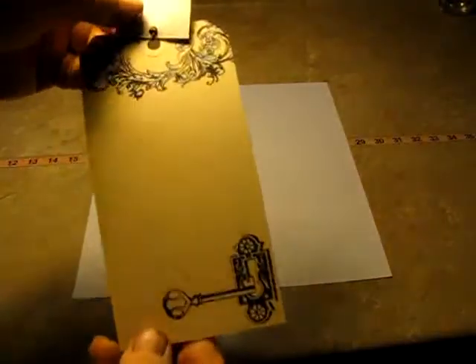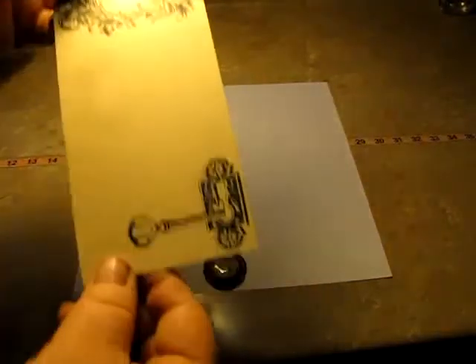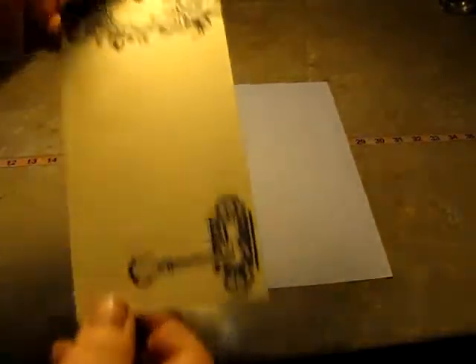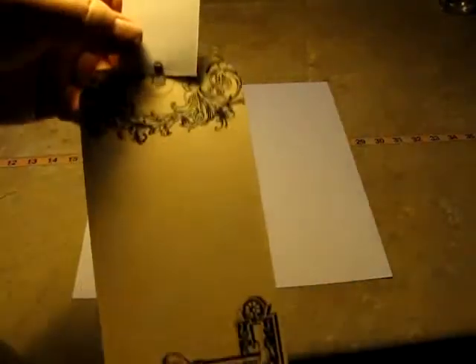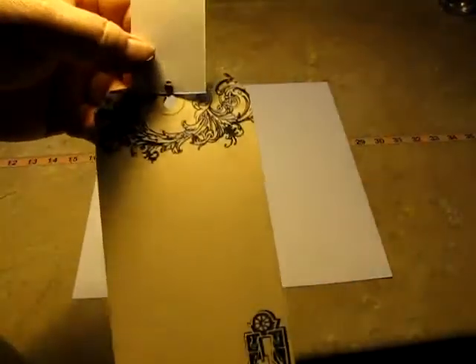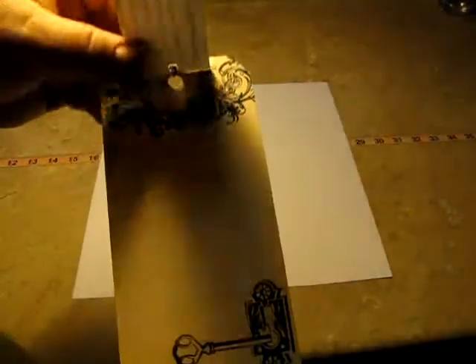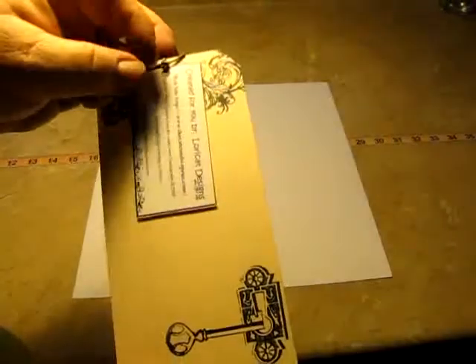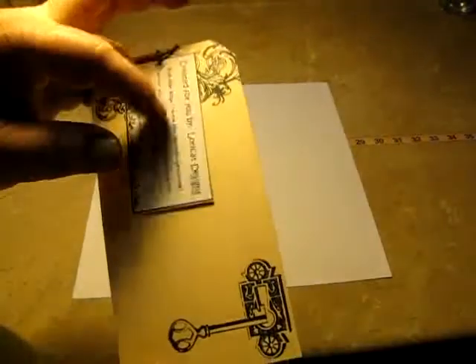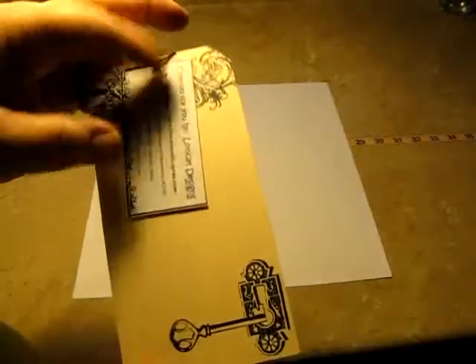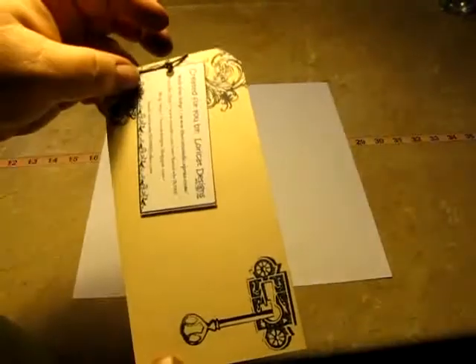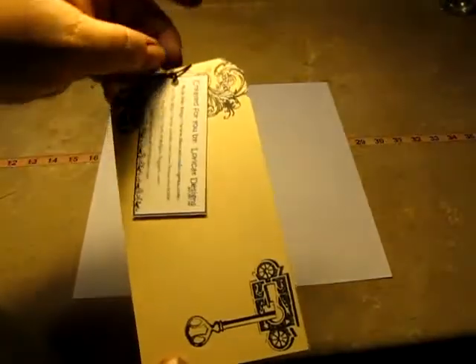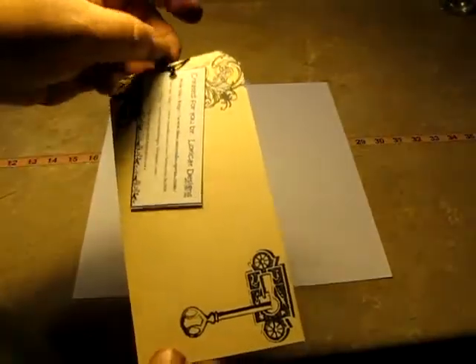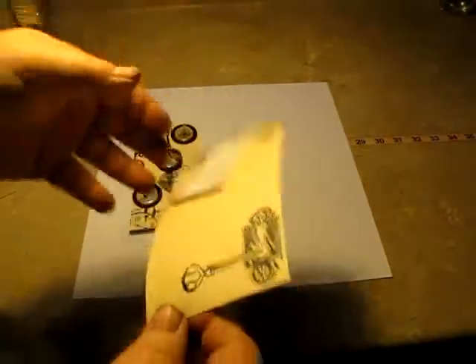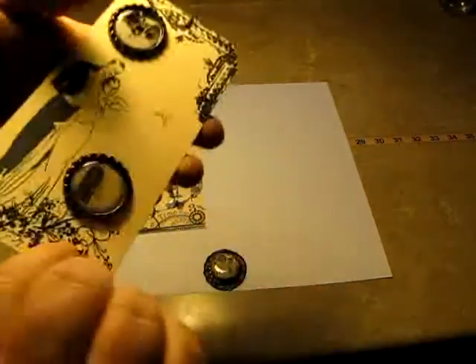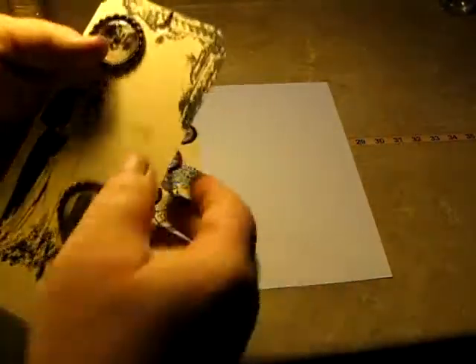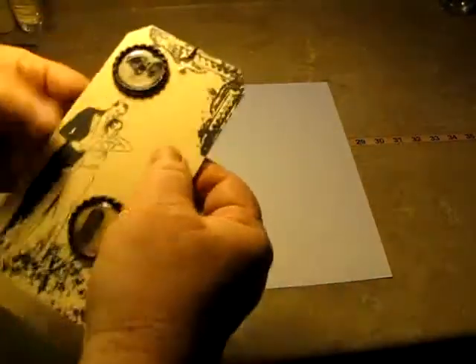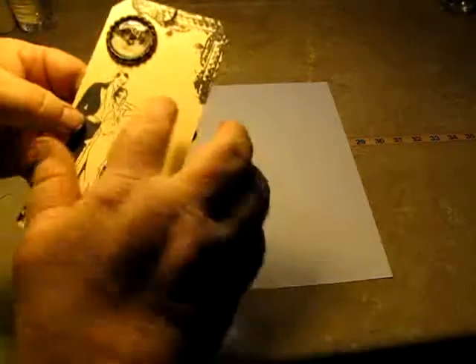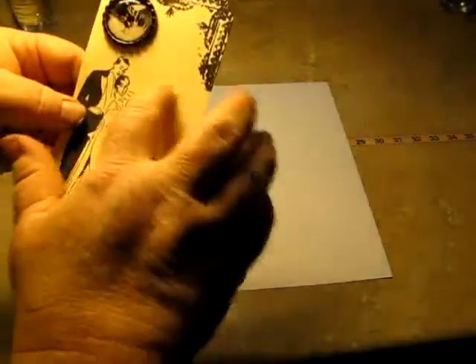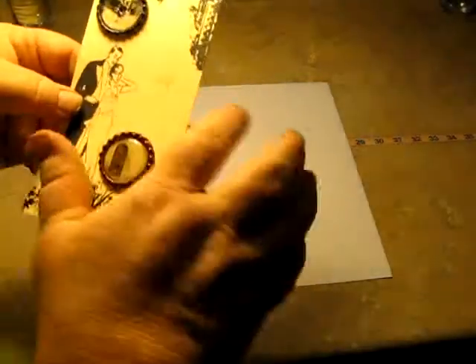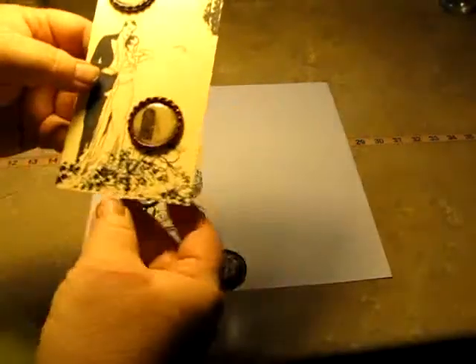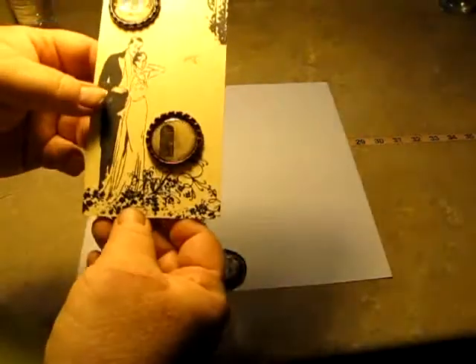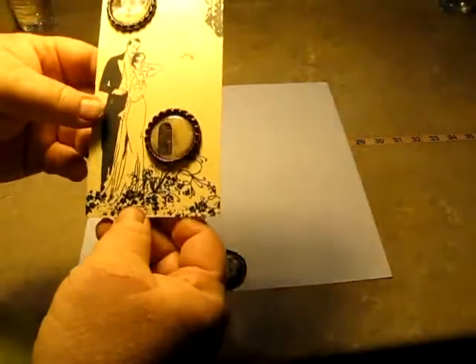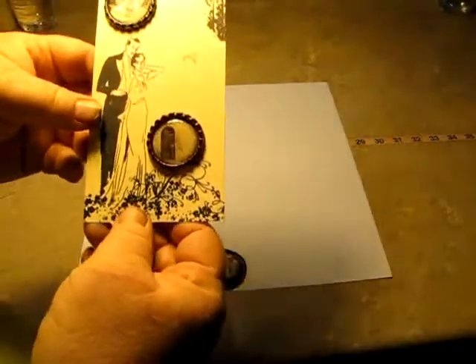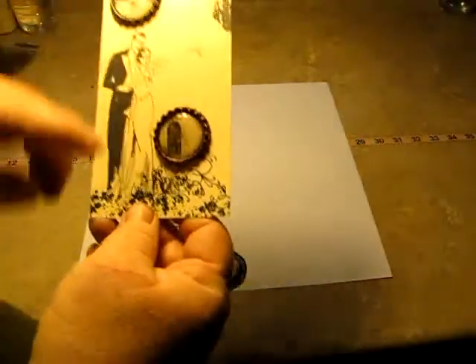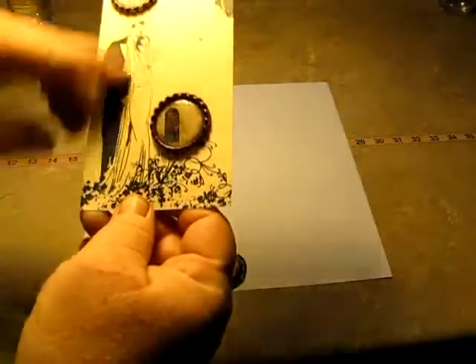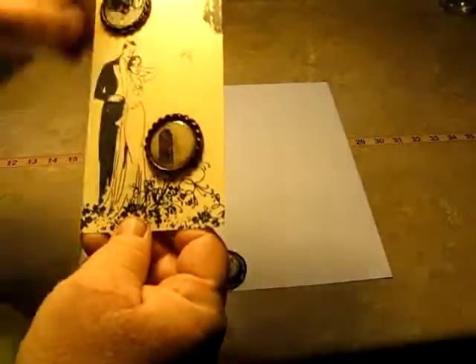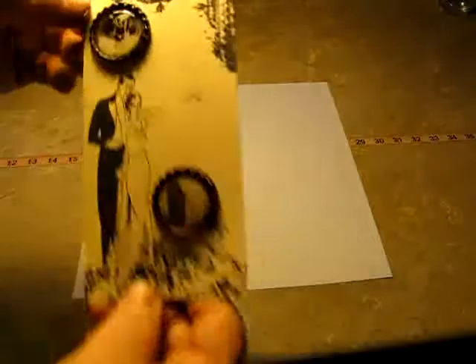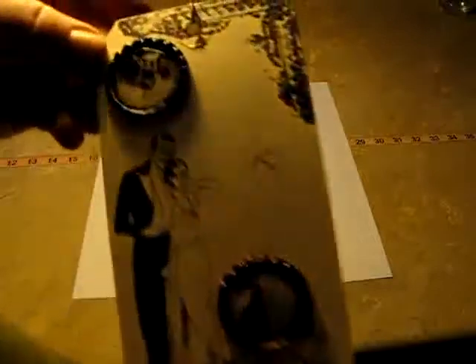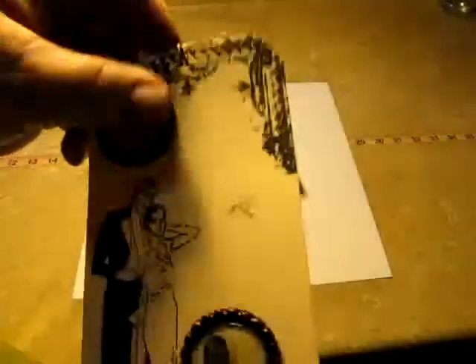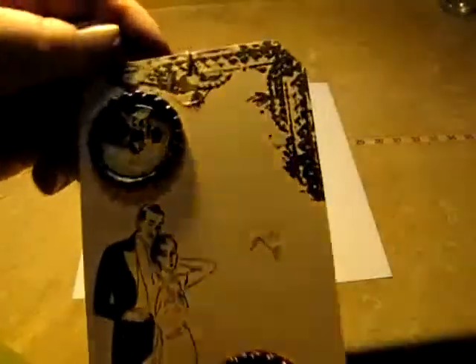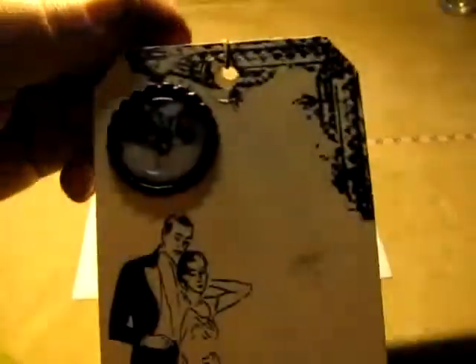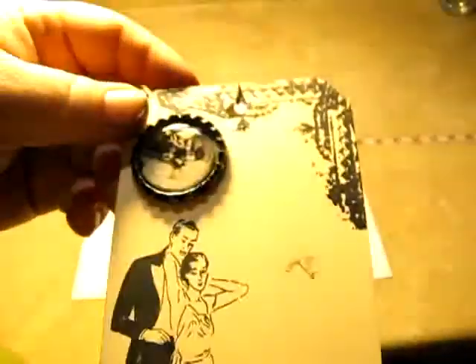This is the back of the tag. On it would be my information — you could just untie those. There's some glue that's not supposed to be there, but it'll come off. And this is the front of the tag. And then this is one of the bottle caps I came up with.